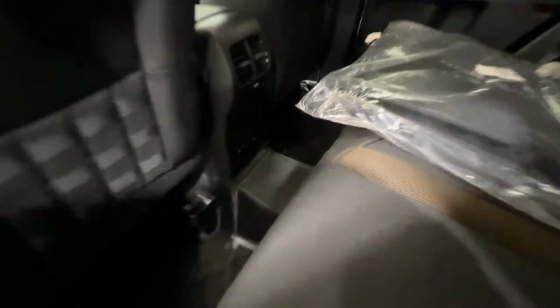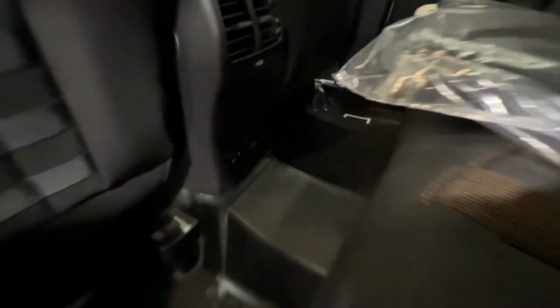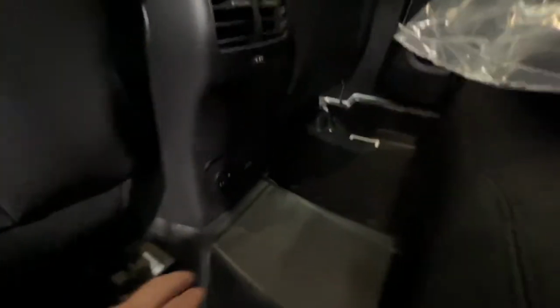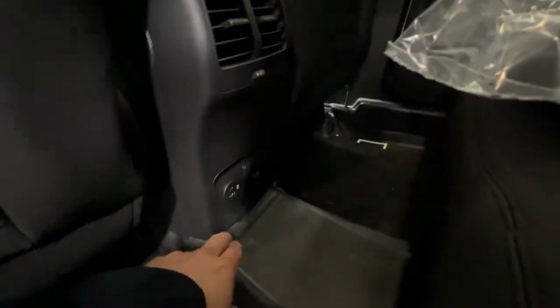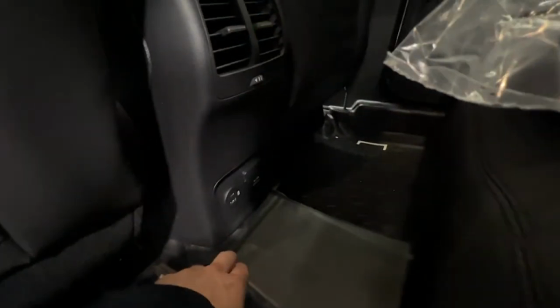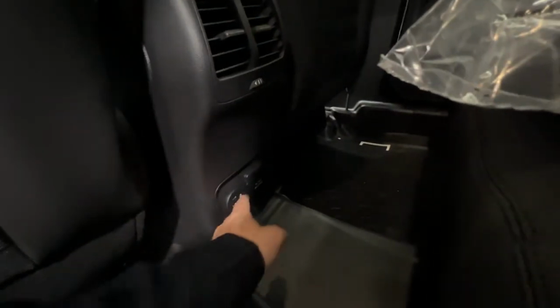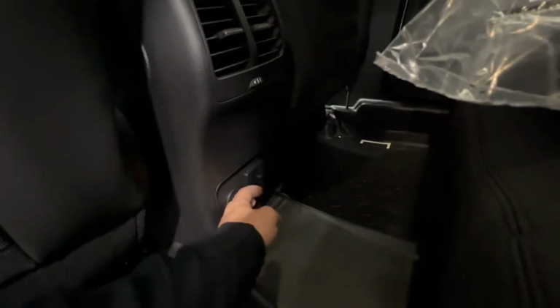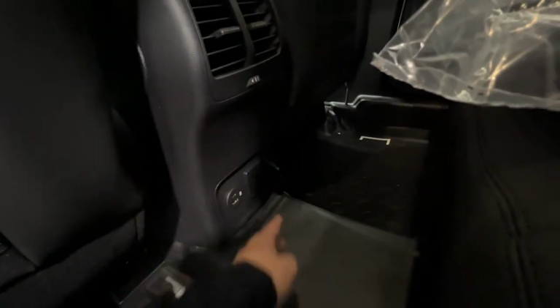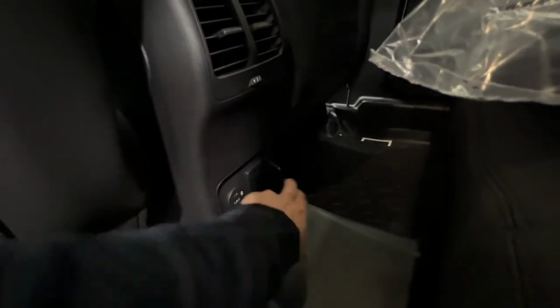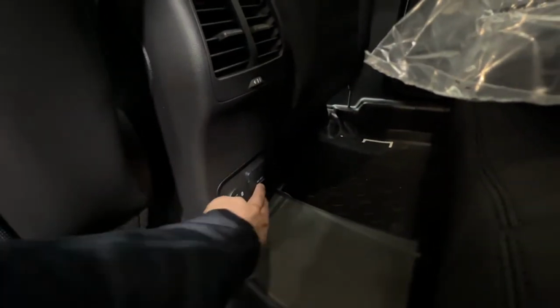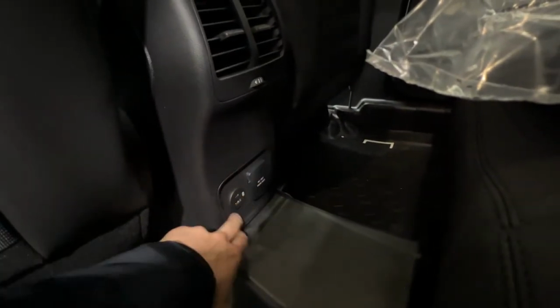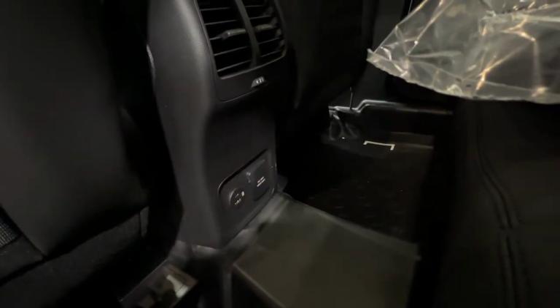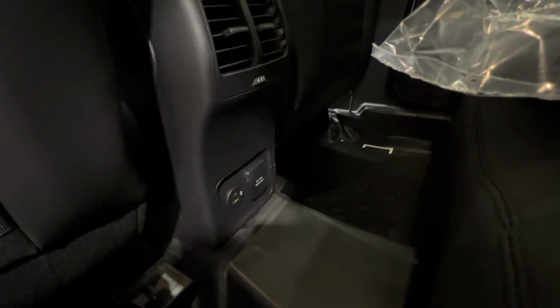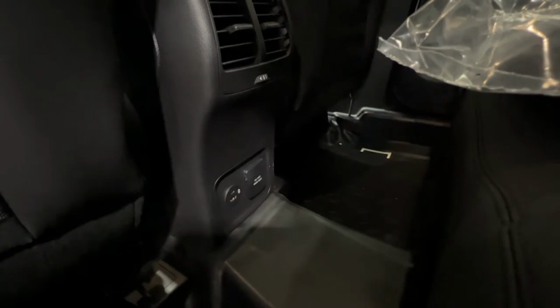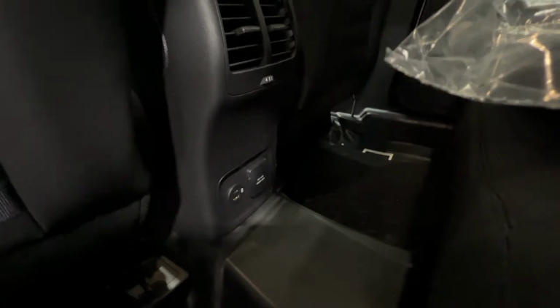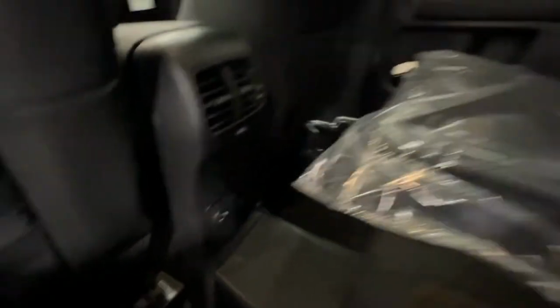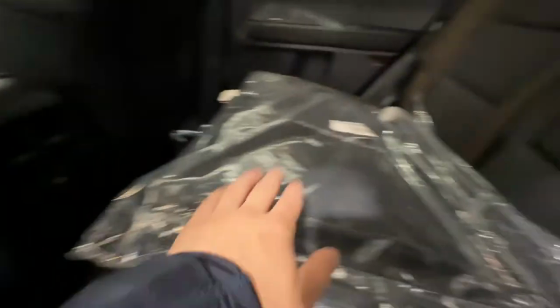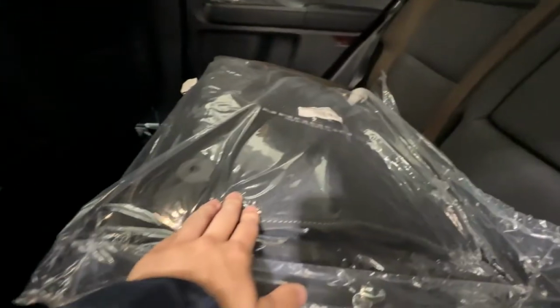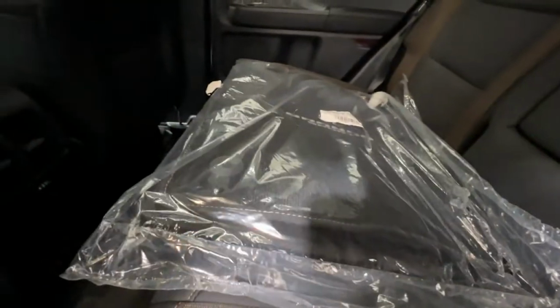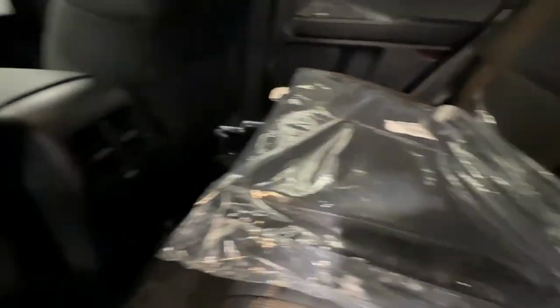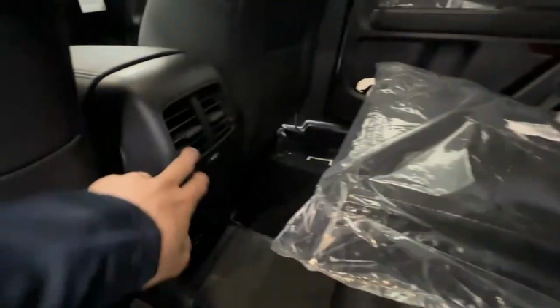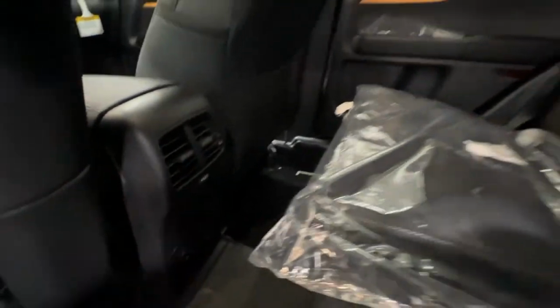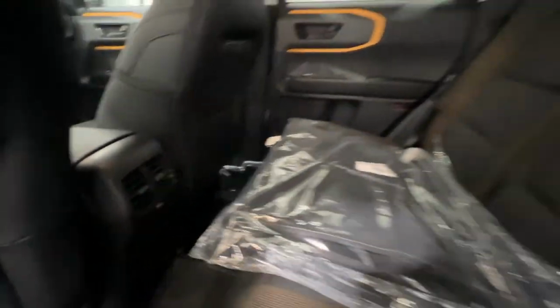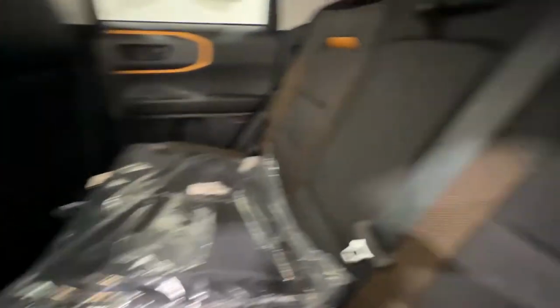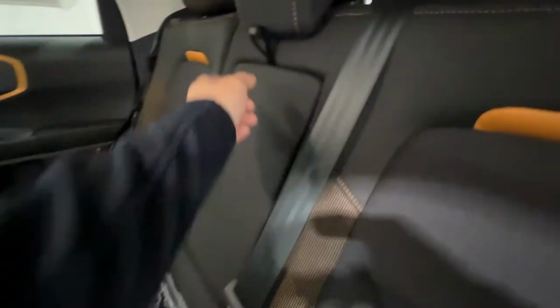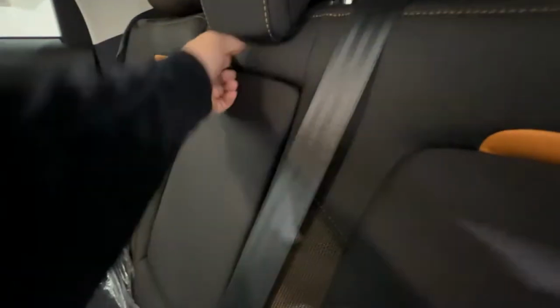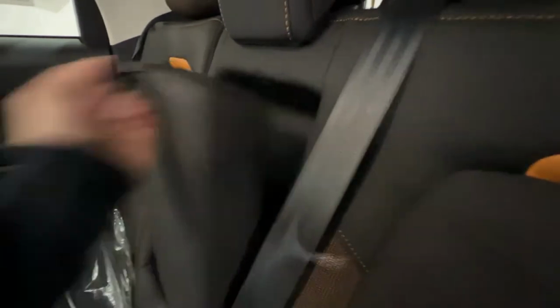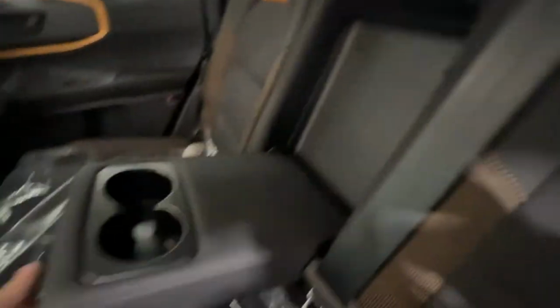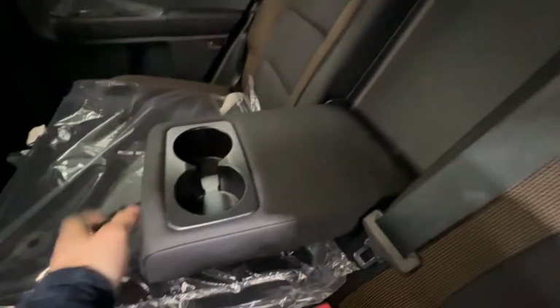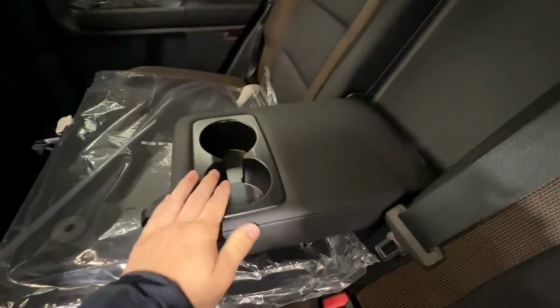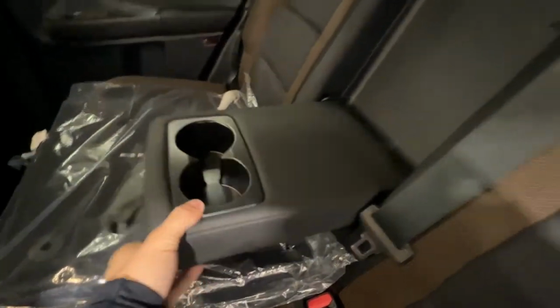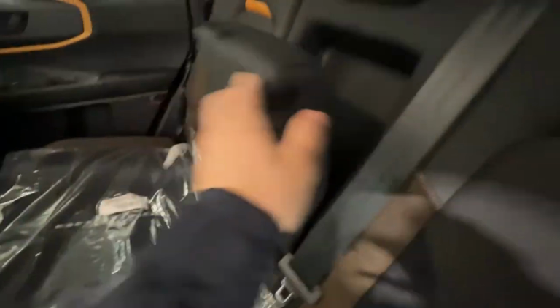We also have a 110-volt outlet down here, as well as various USB and USB-A ports. You've got carpet mats with your rear climate vents, as well as a nice fold-down center console with cupholders.